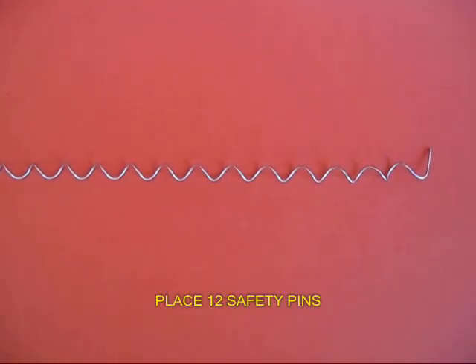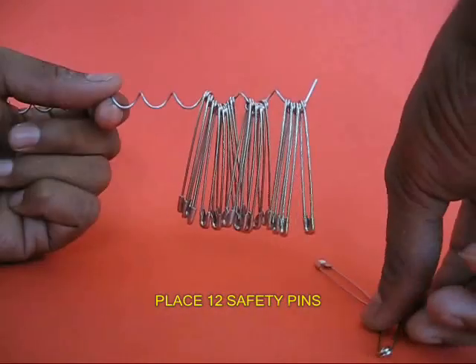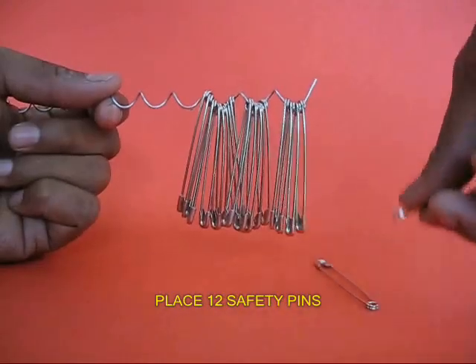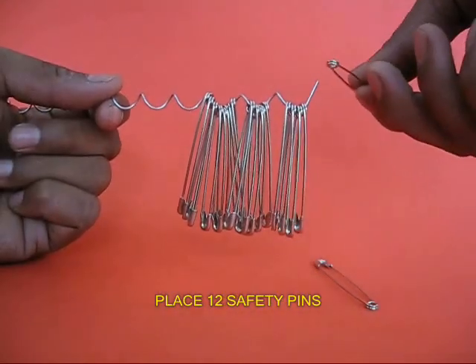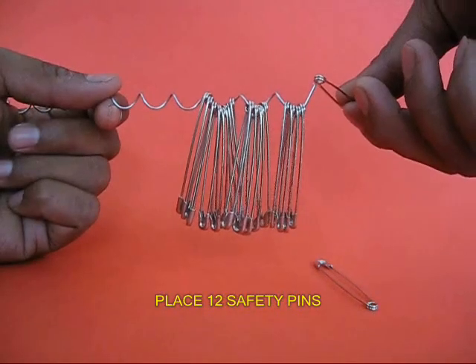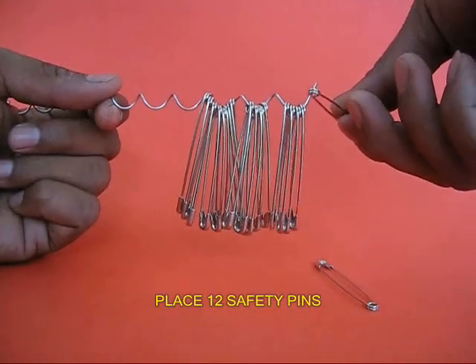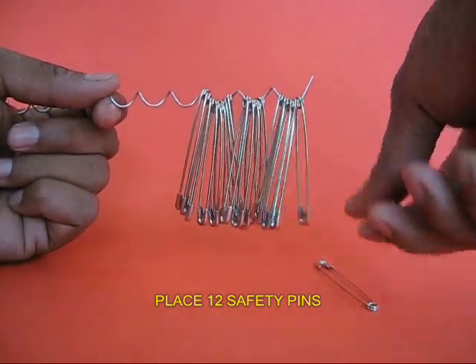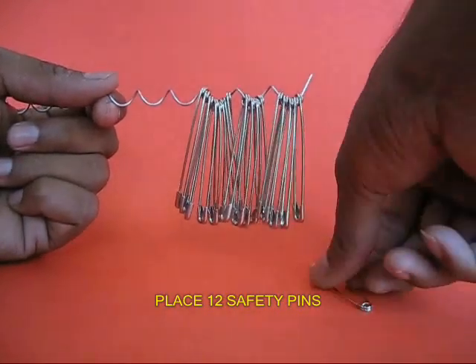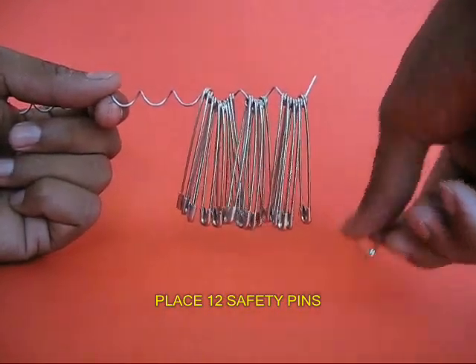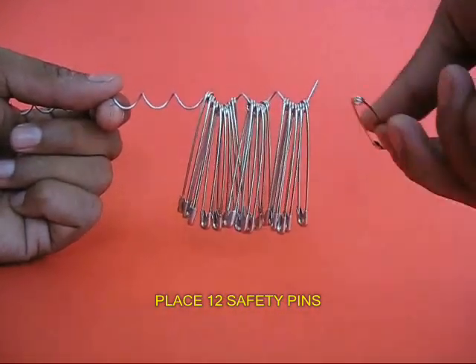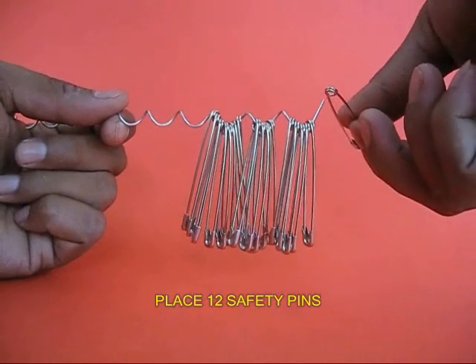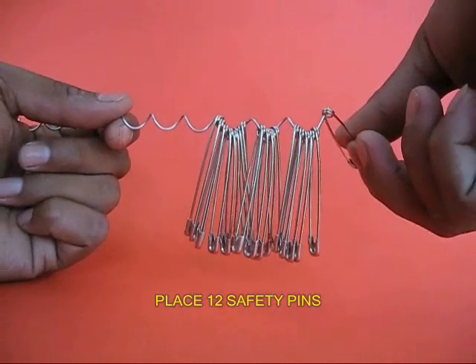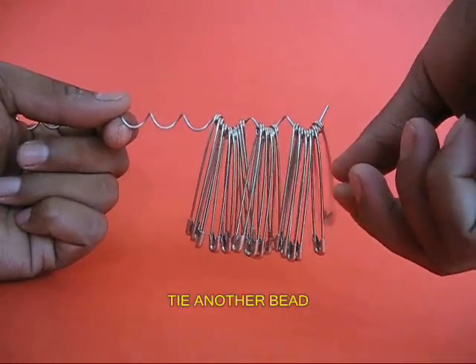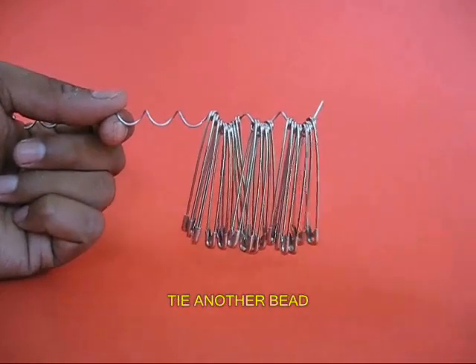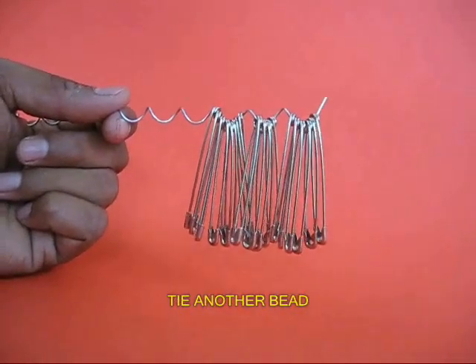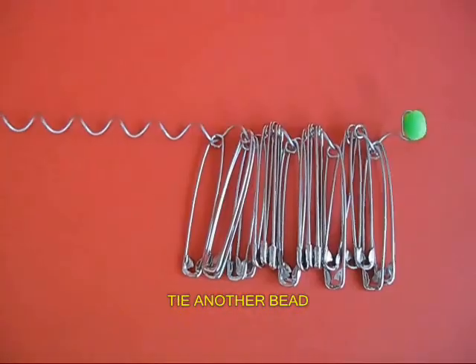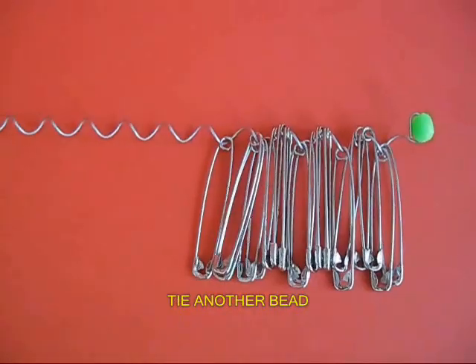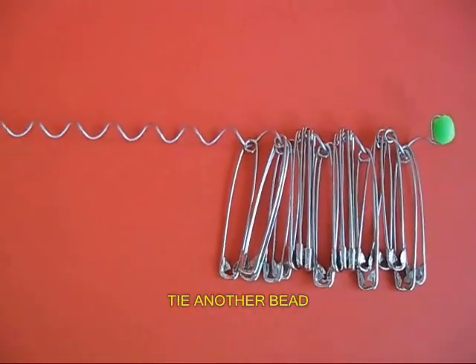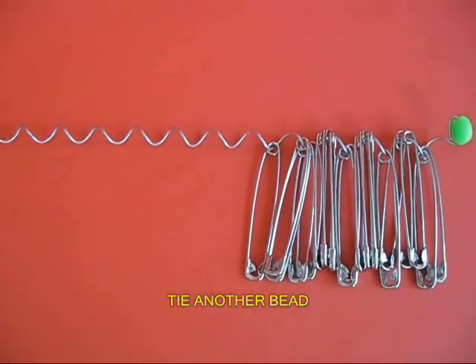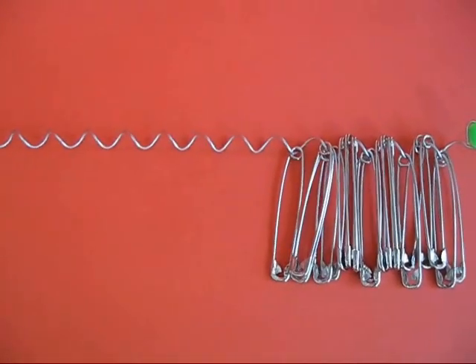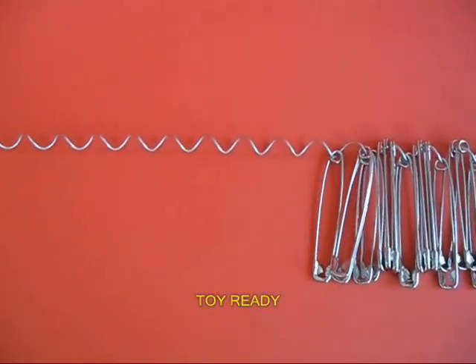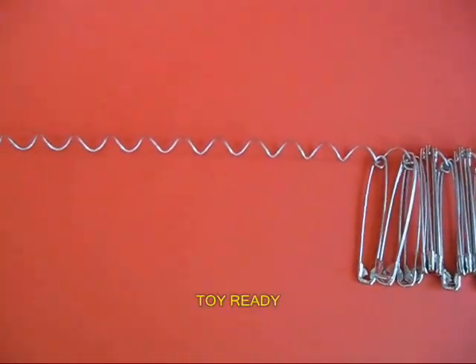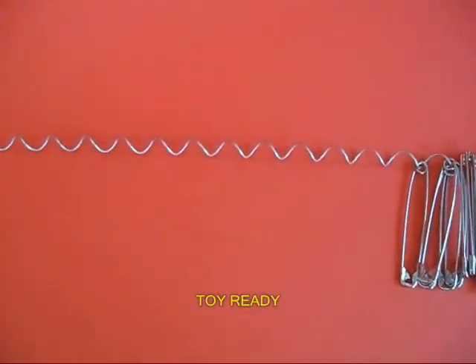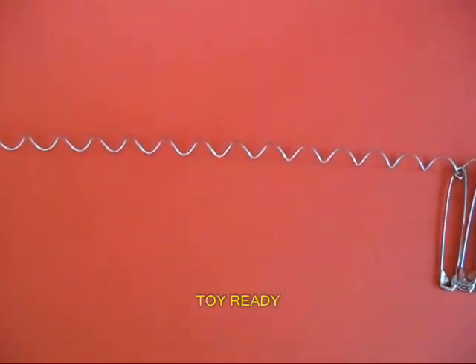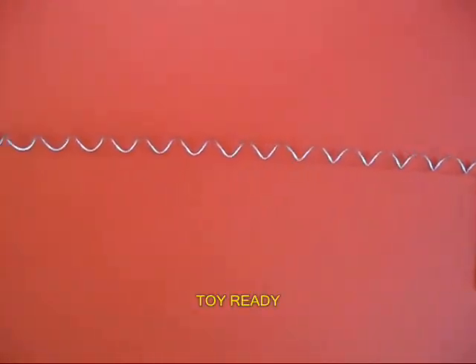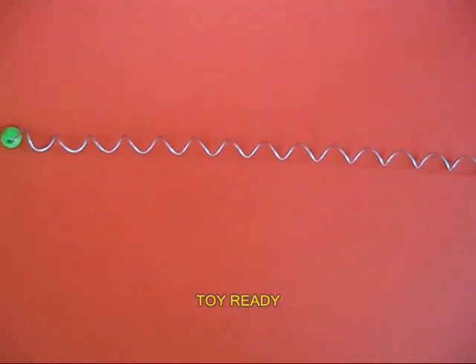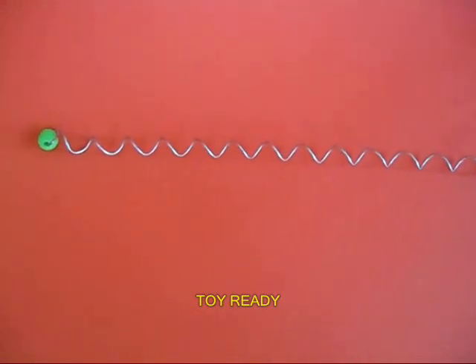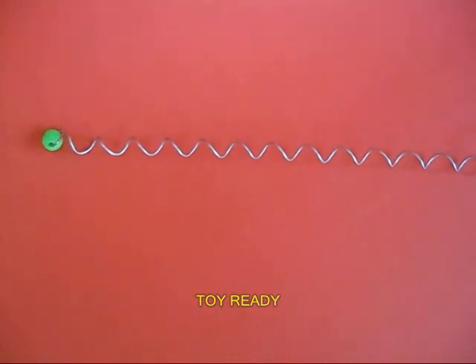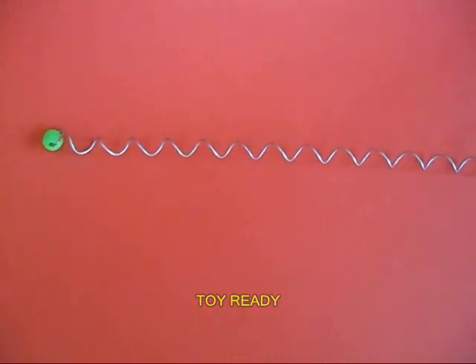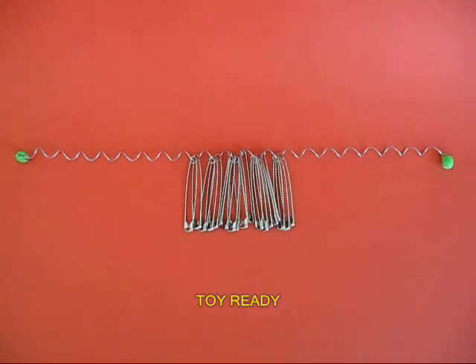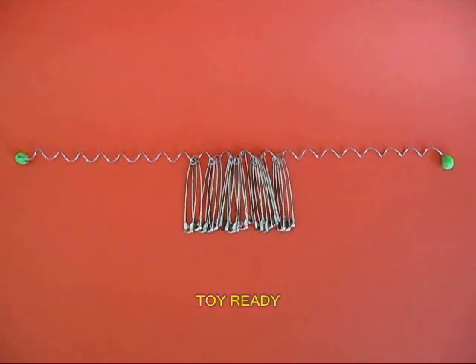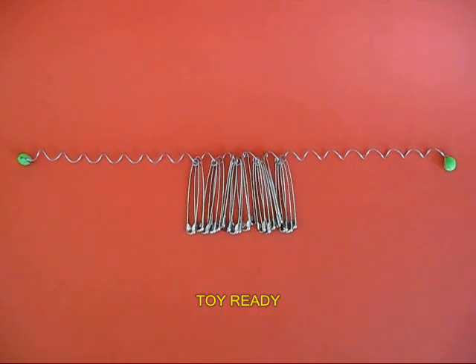On the other end, weave a dozen safety pins and then attach another bead. The purpose of the beads is as a stopper to prevent the safety pins from falling out.